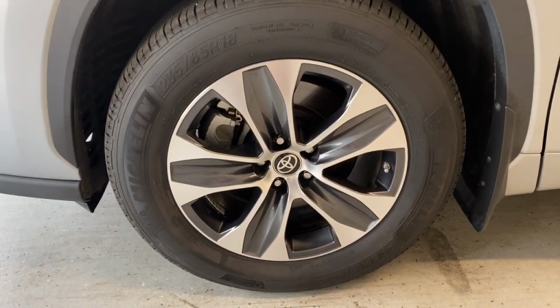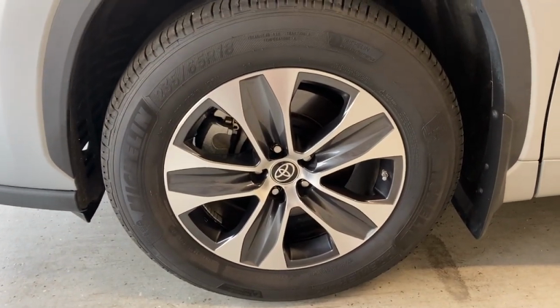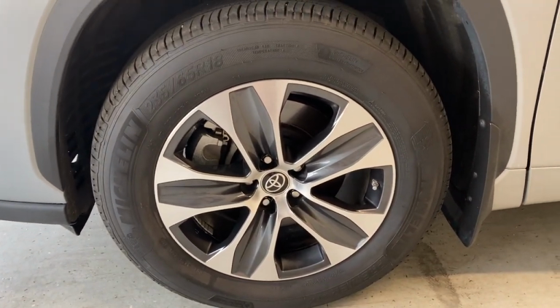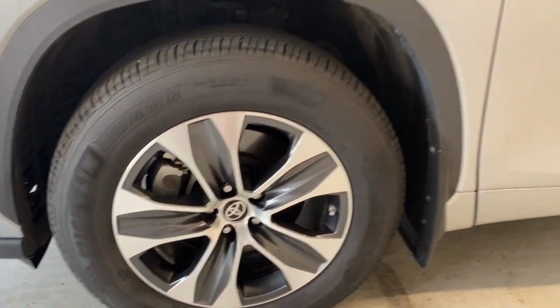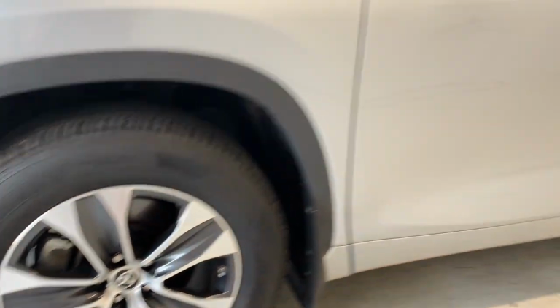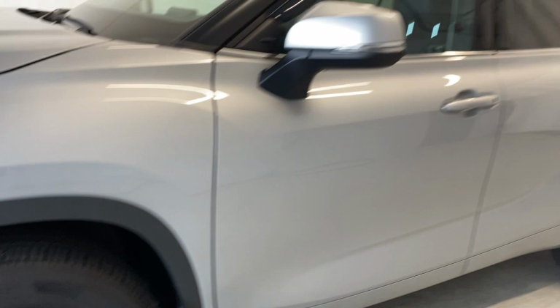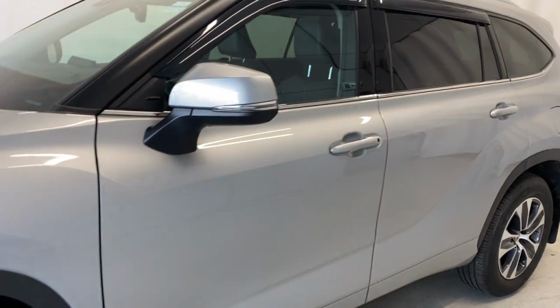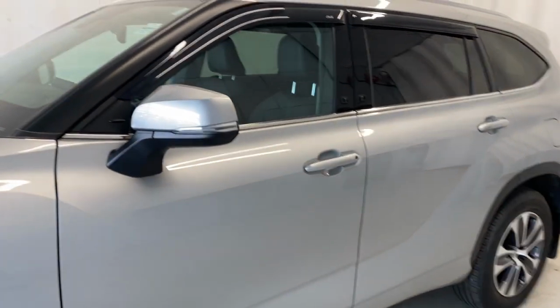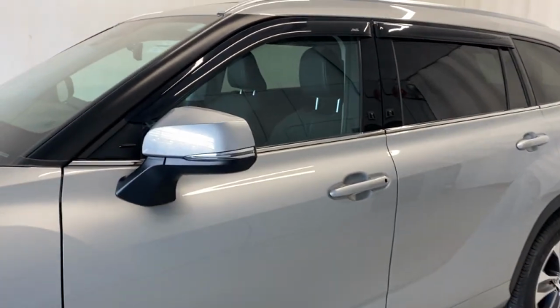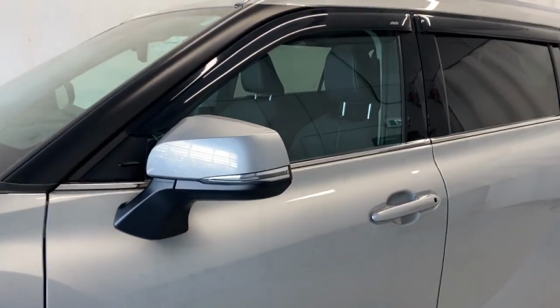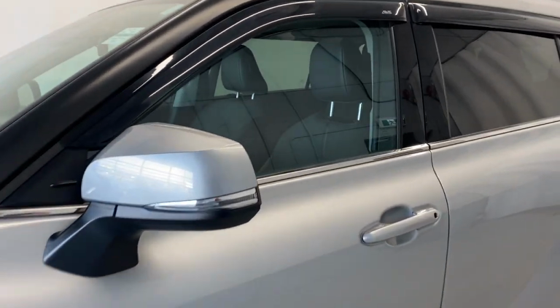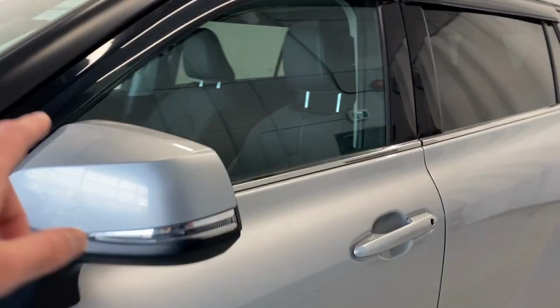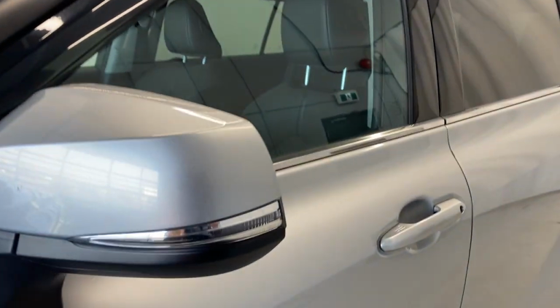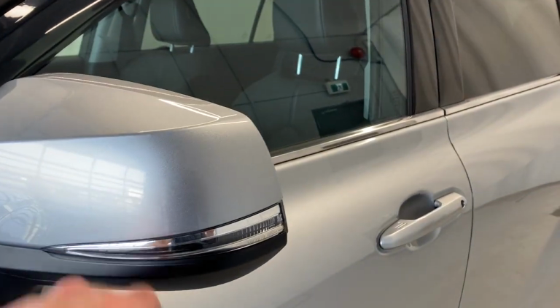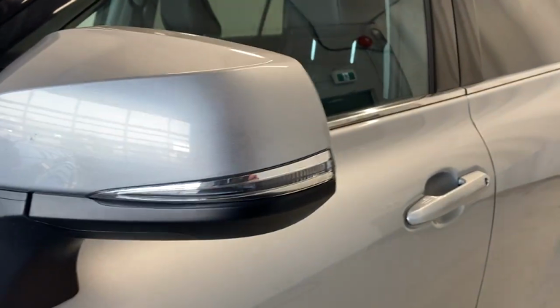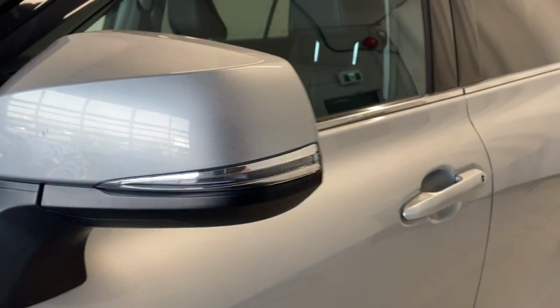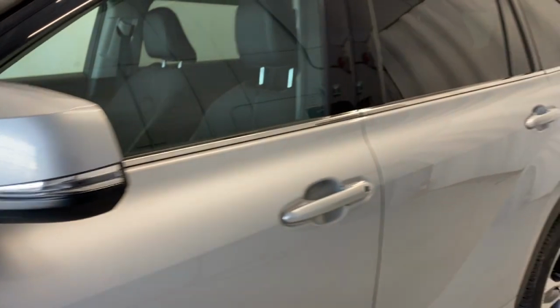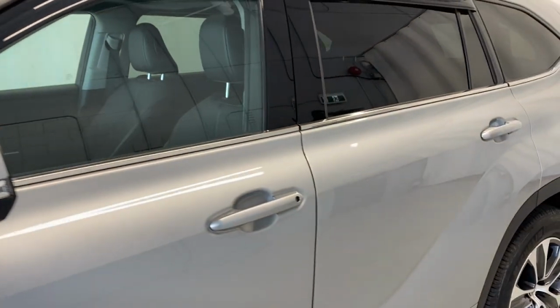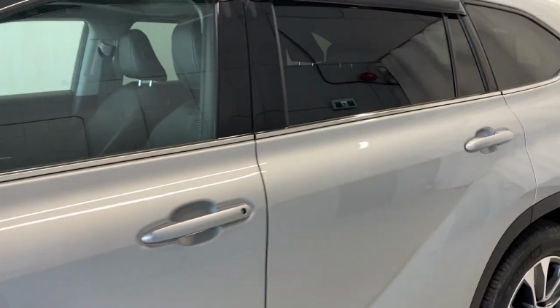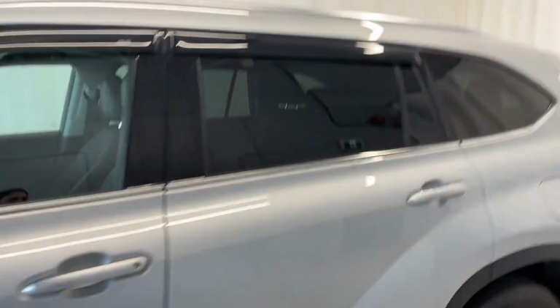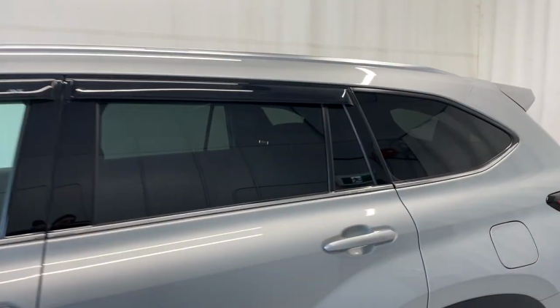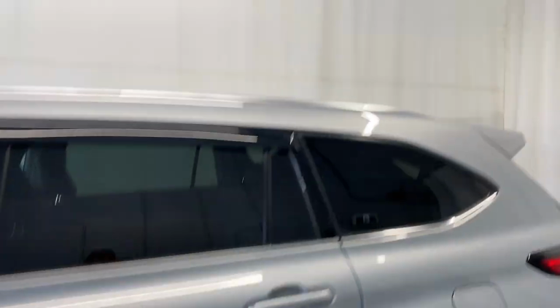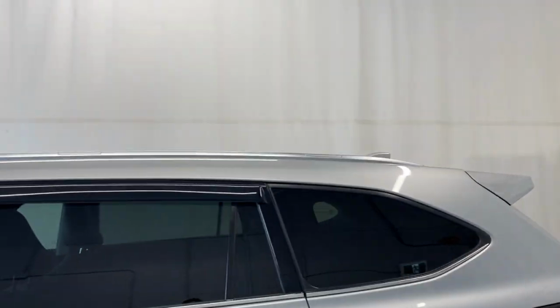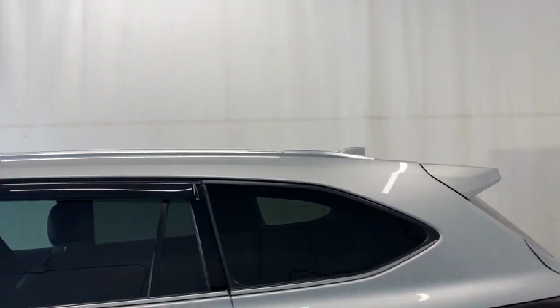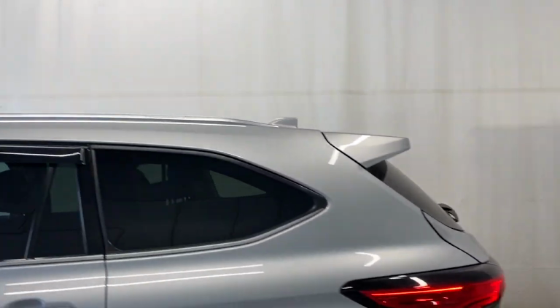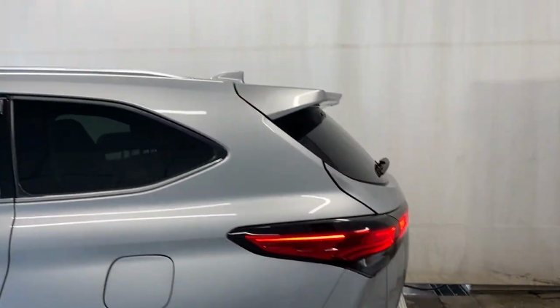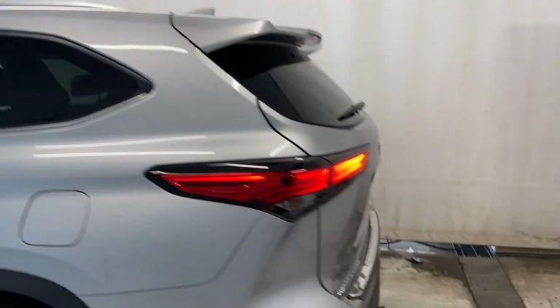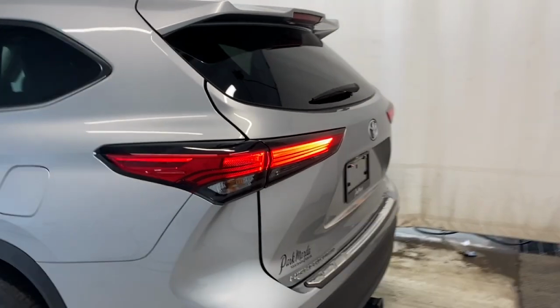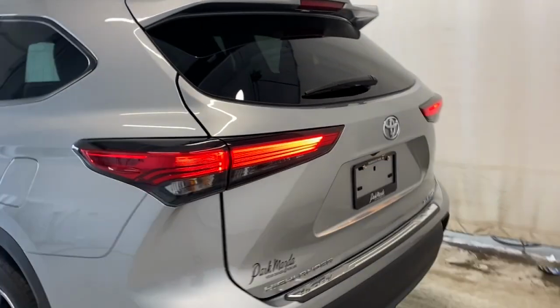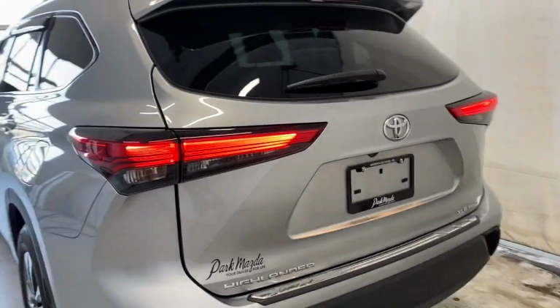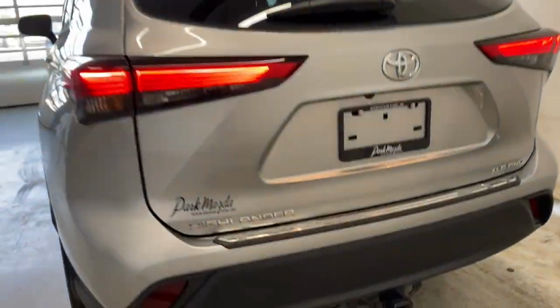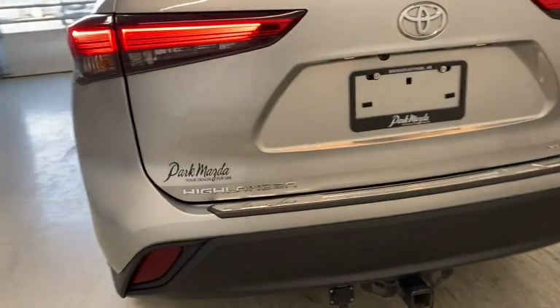The rims are super clean in contrast with the silver vehicle. We've got our paint-matching gray mirrors, paint-matching door handles, and rear tinted windows with those silver roof rails up there that blend in super nicely with the vehicle.